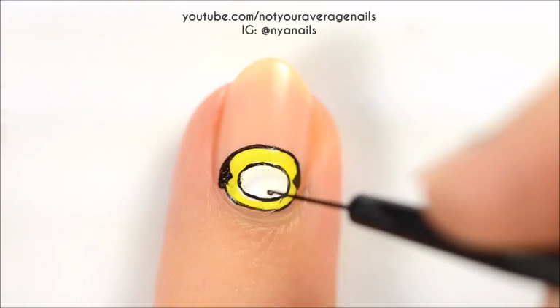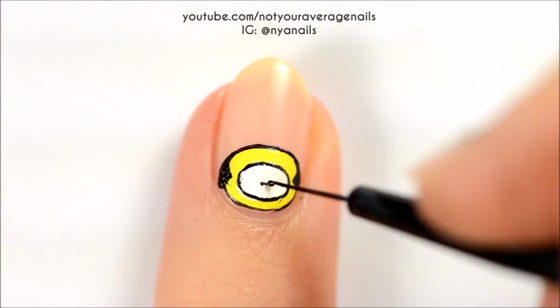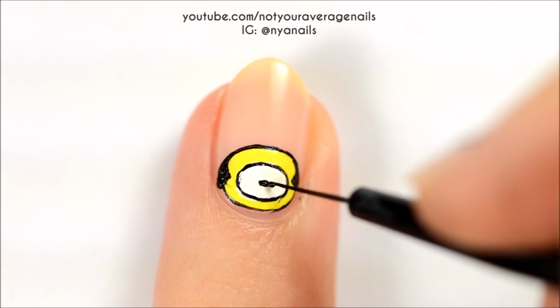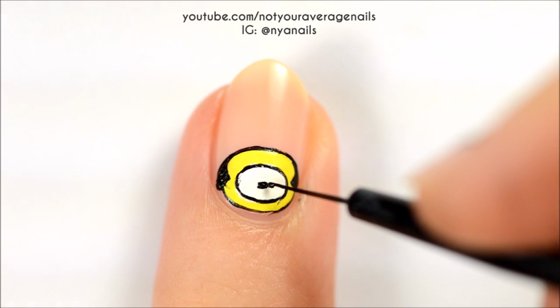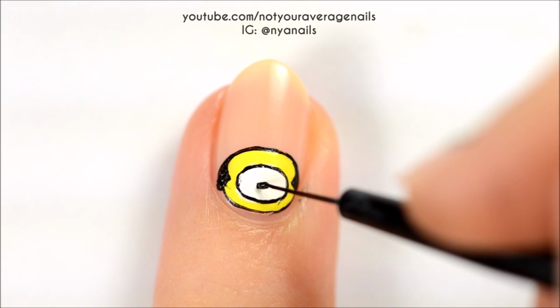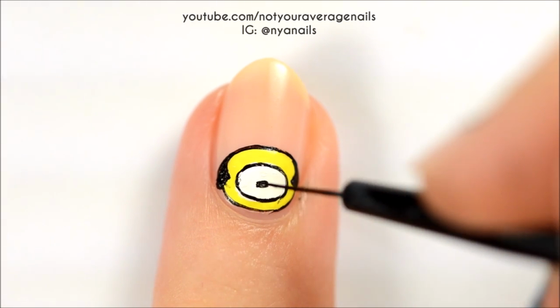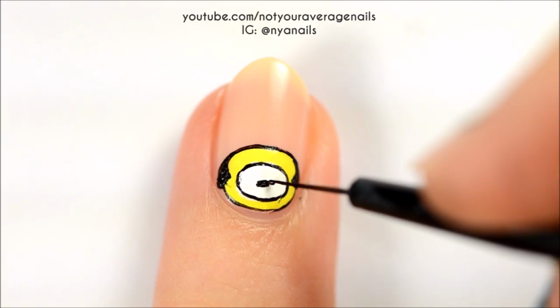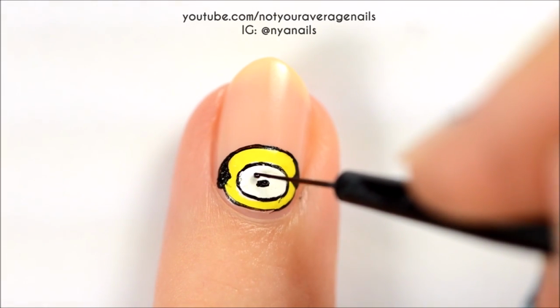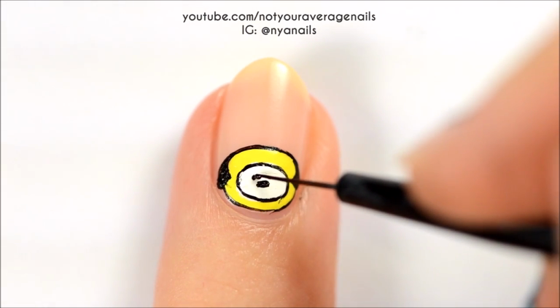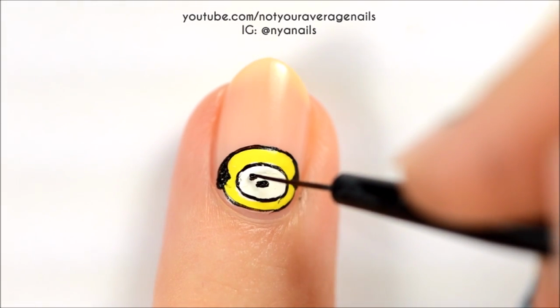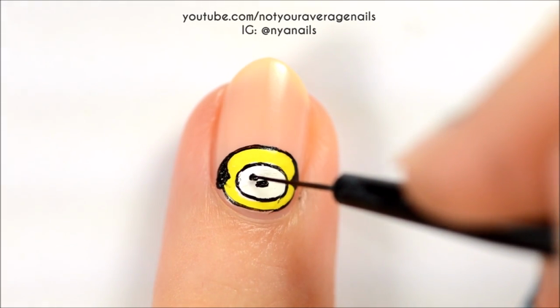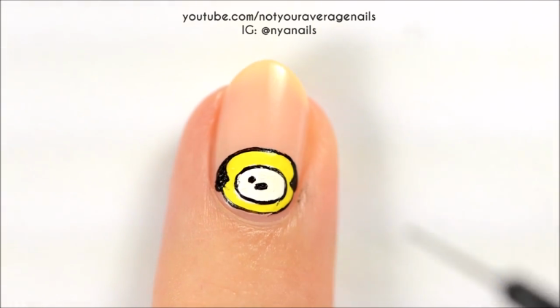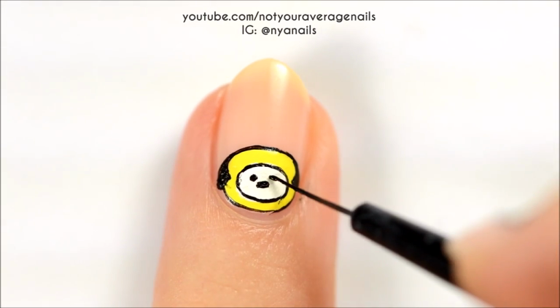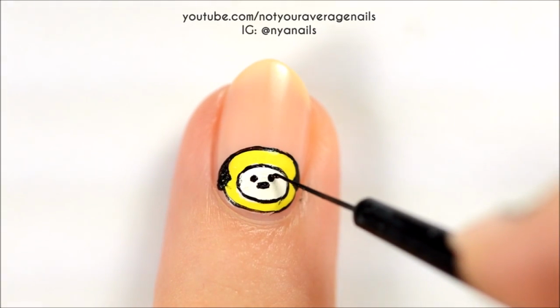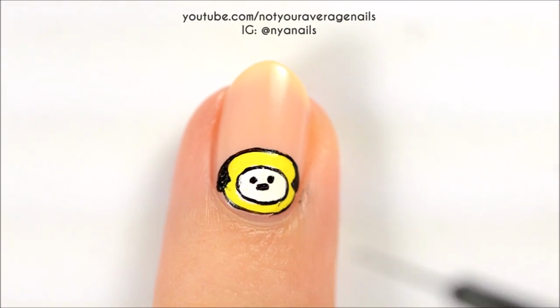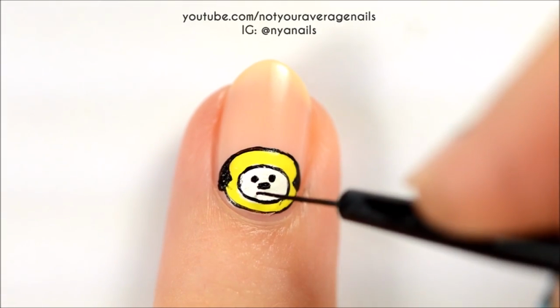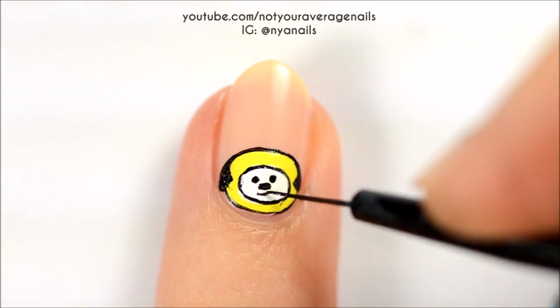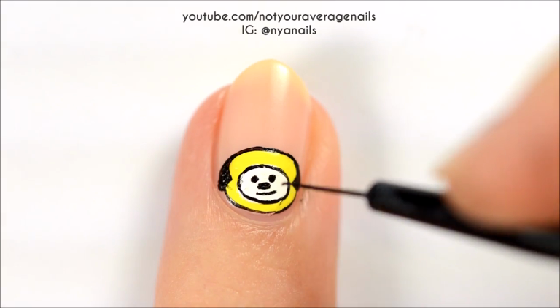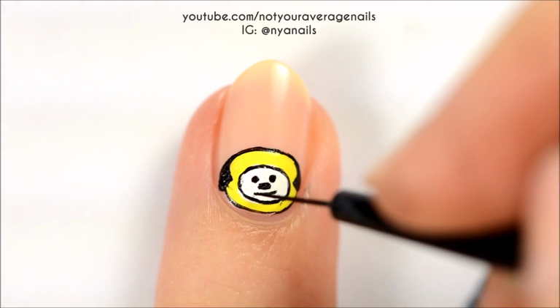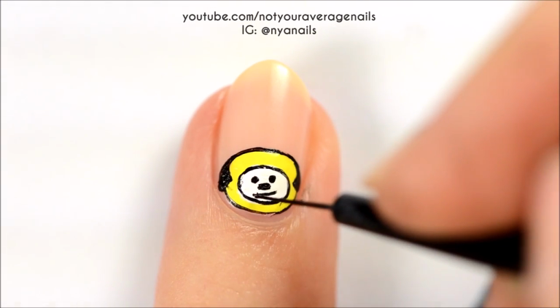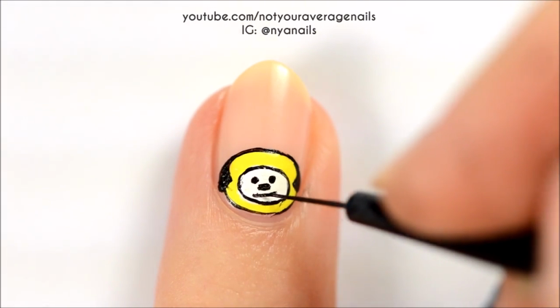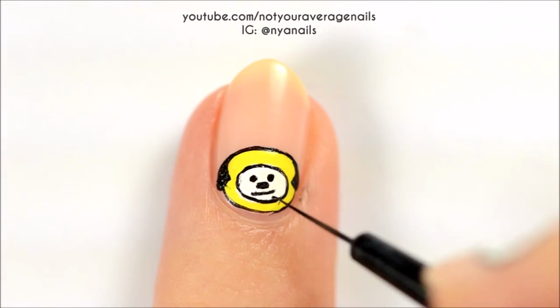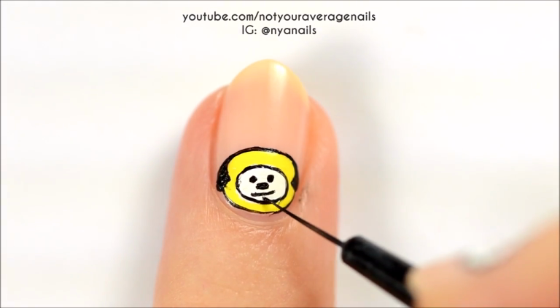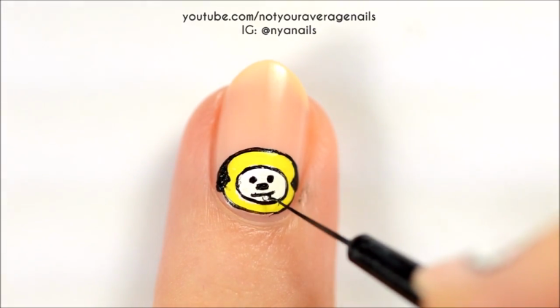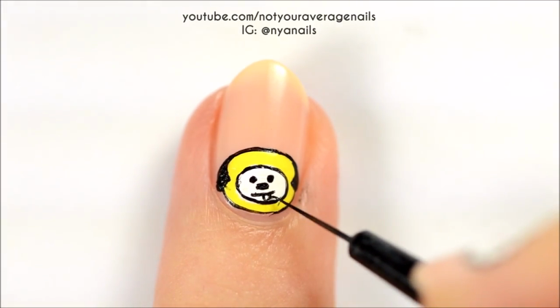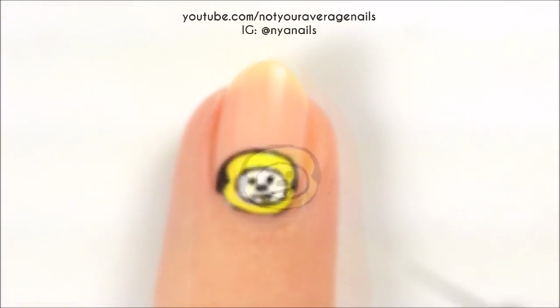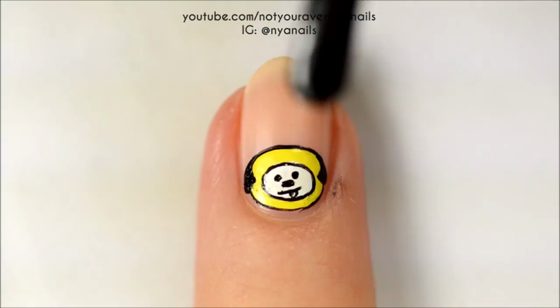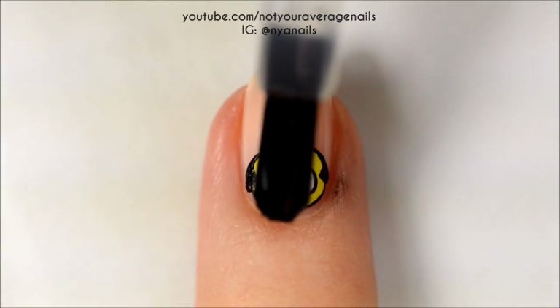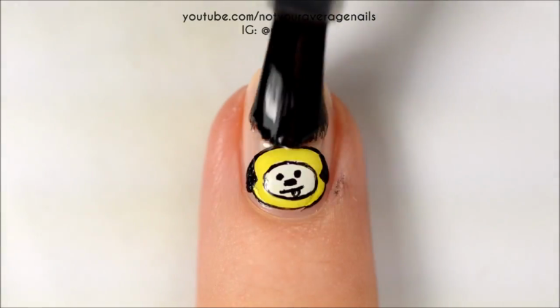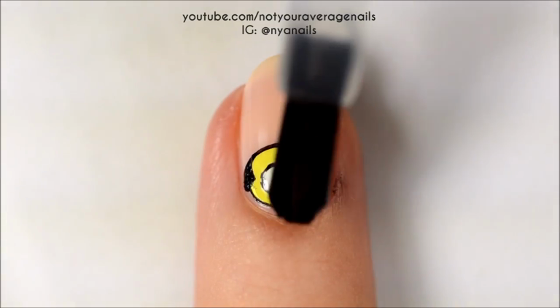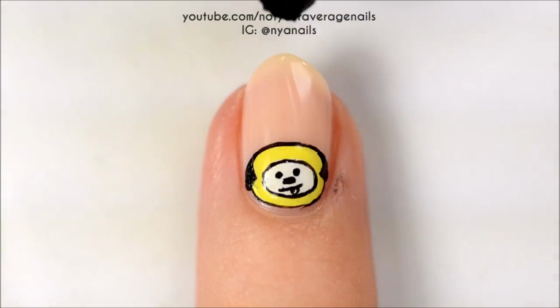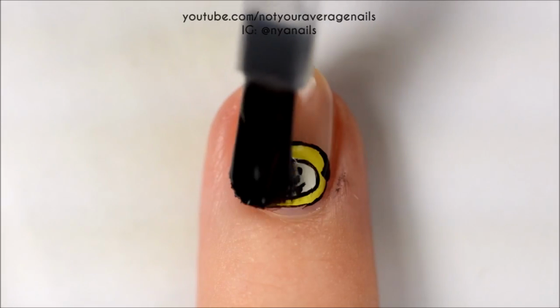Keep using black to add the nose, eyes, mouth, and tongue. Seal in your design with a top coat.